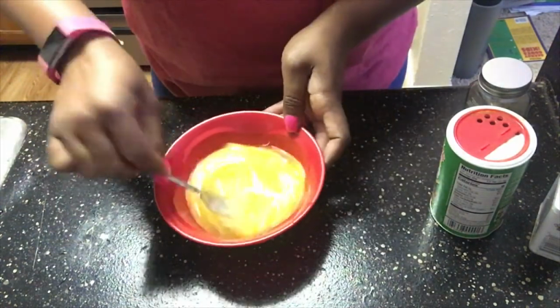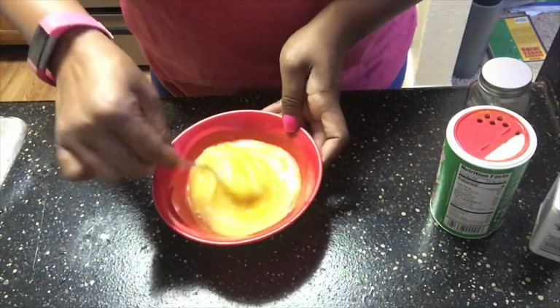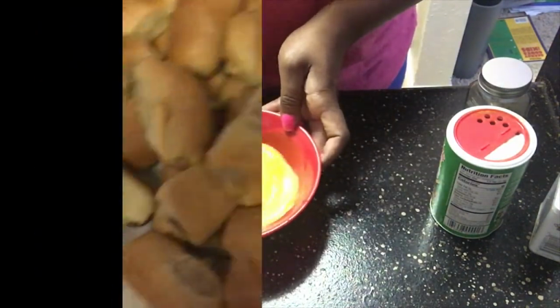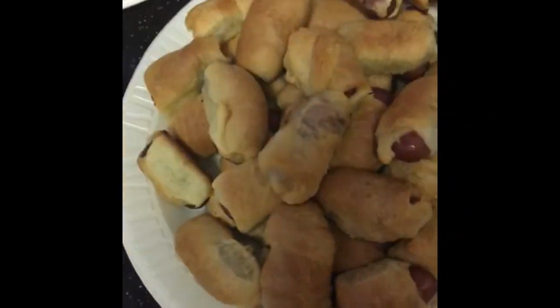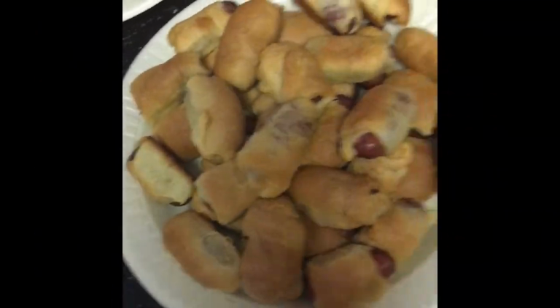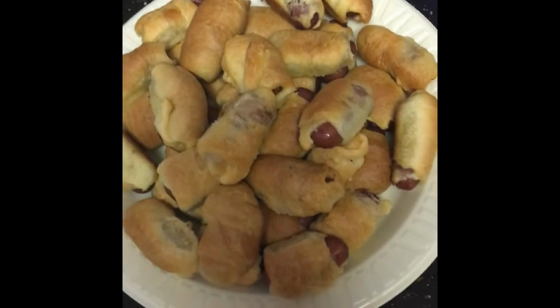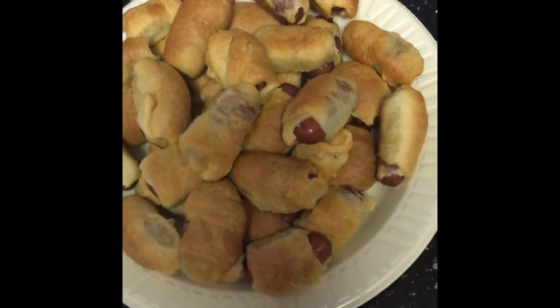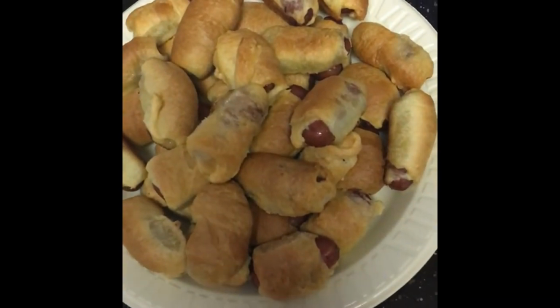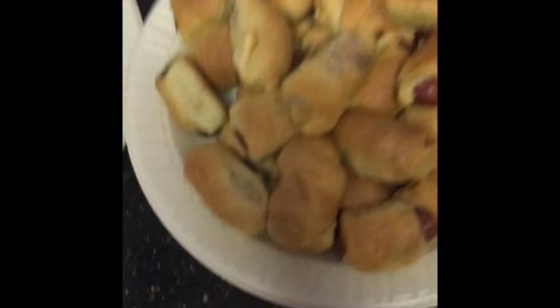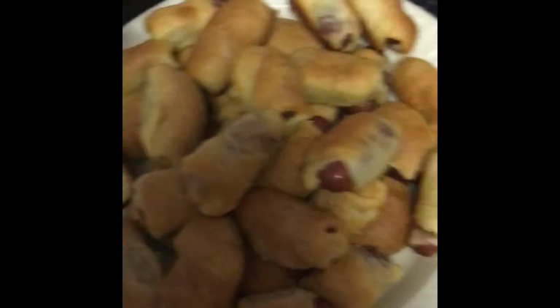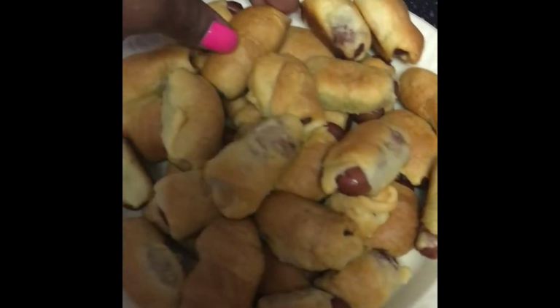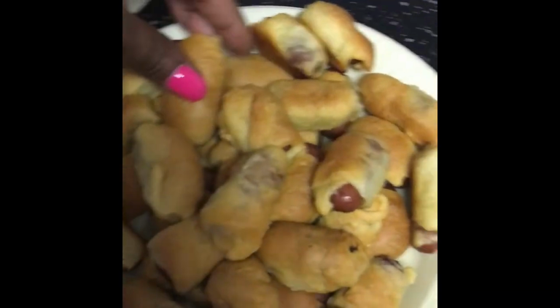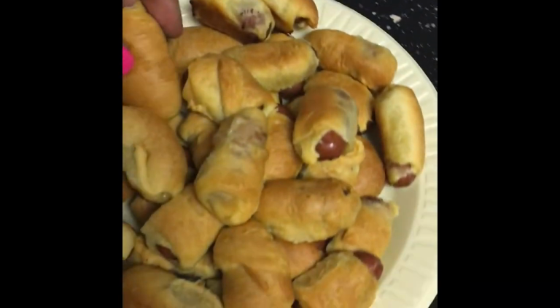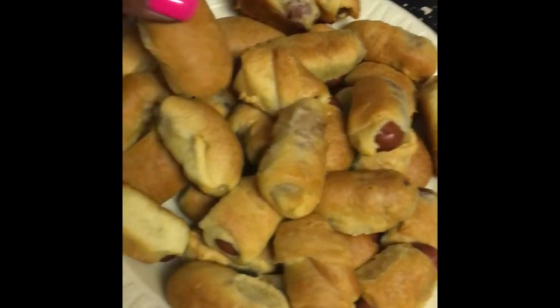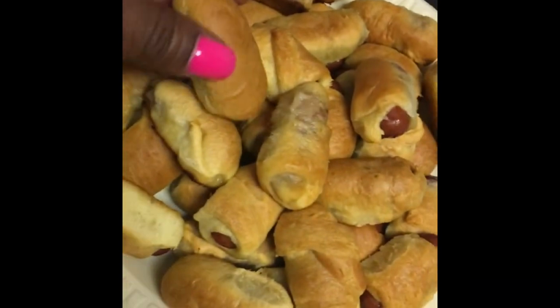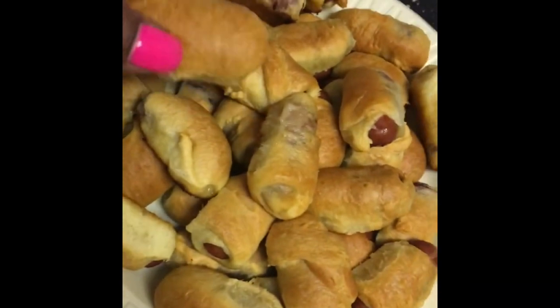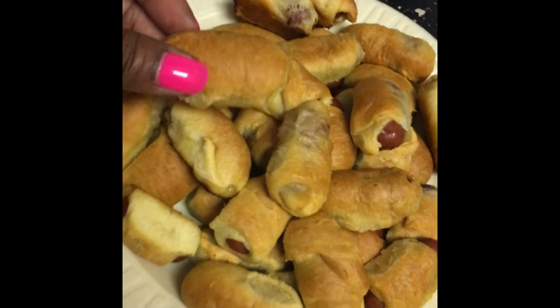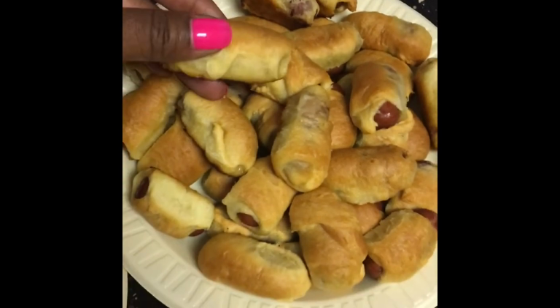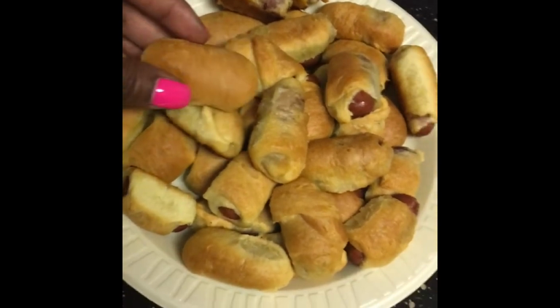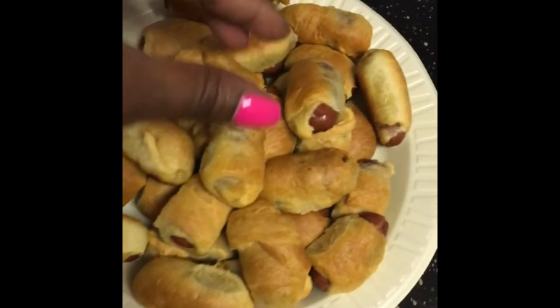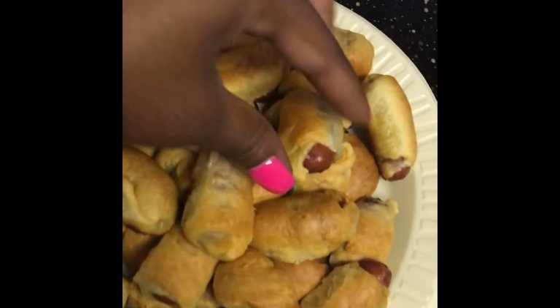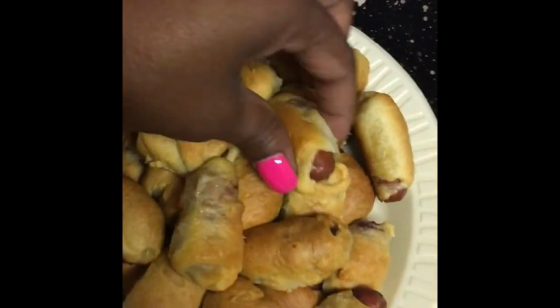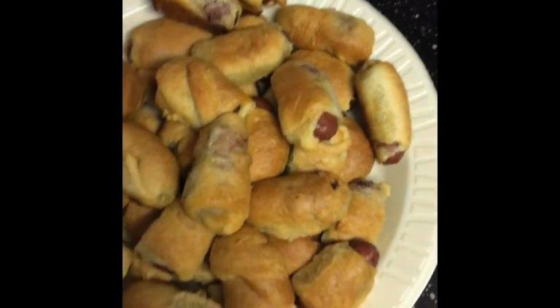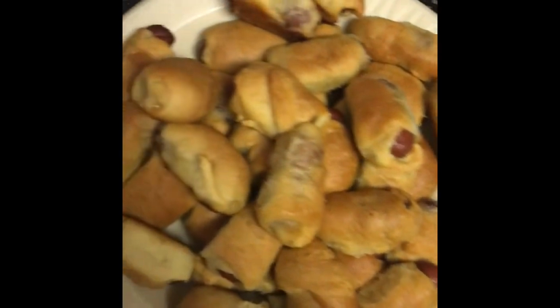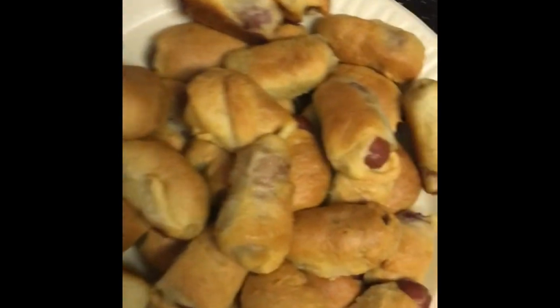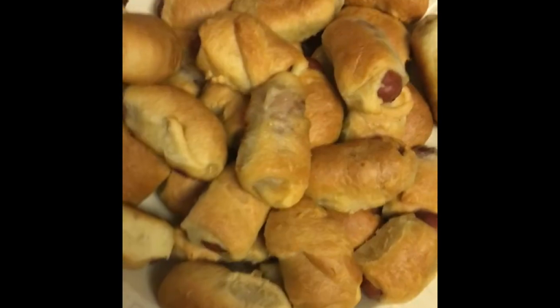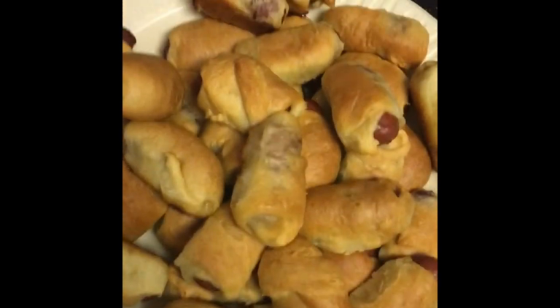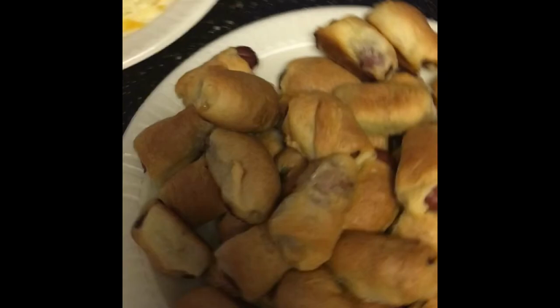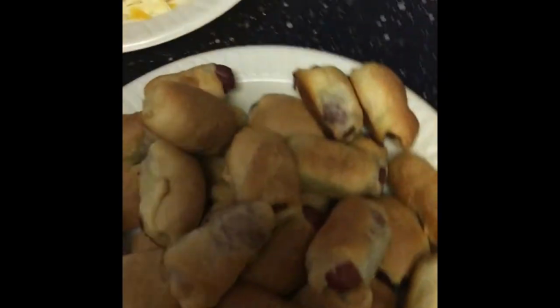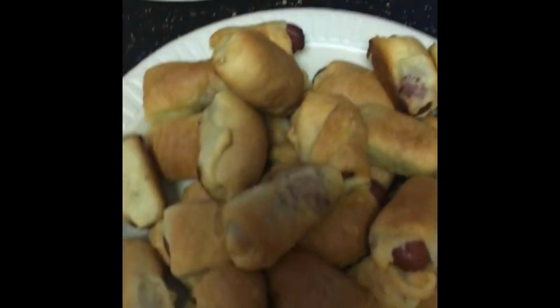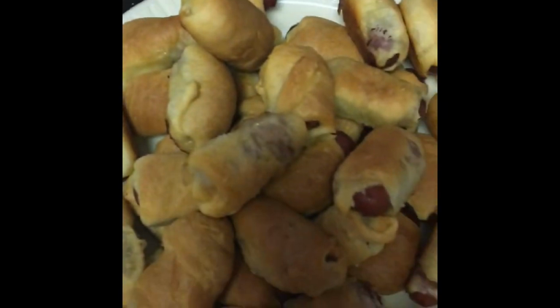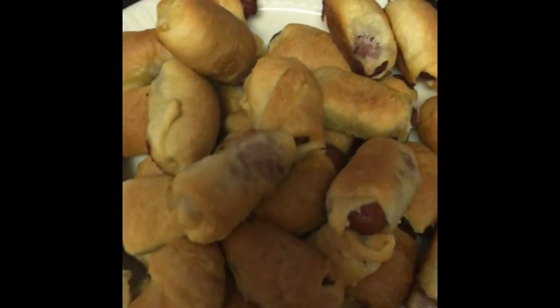Alright y'all, here is the final product of my little pigs in a blanket! As you can see, they come out so good. My baby loves them — they're just nice and simple and easy.